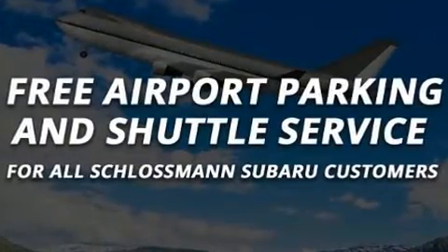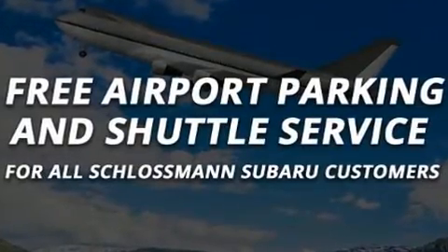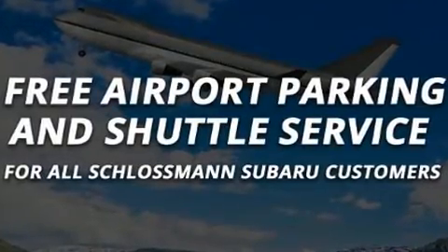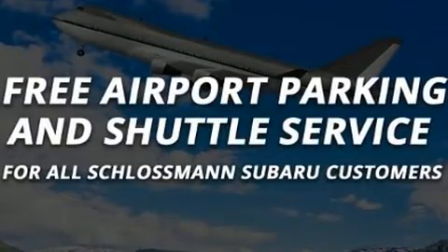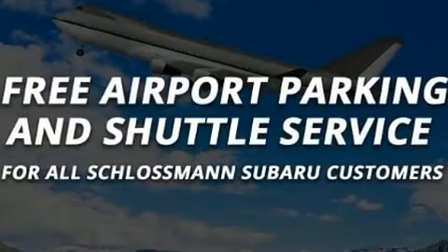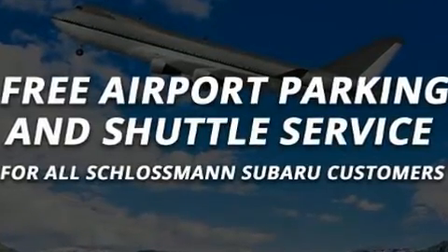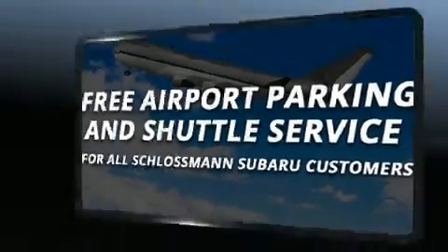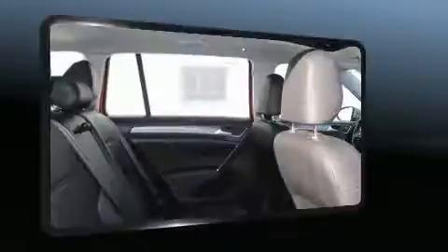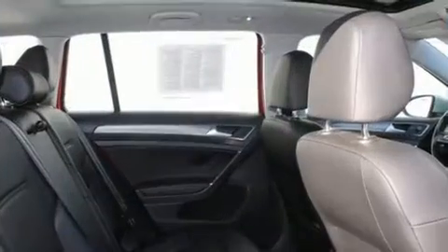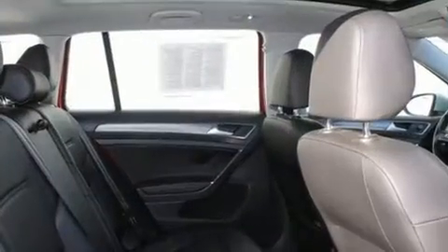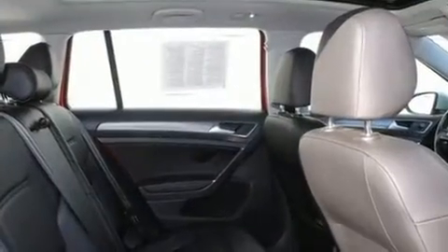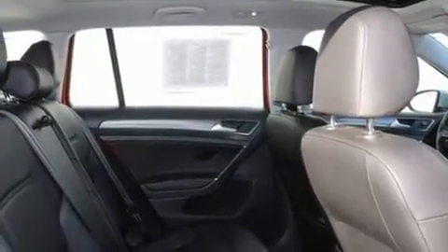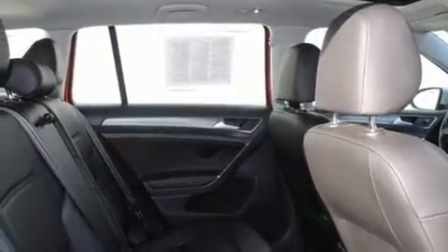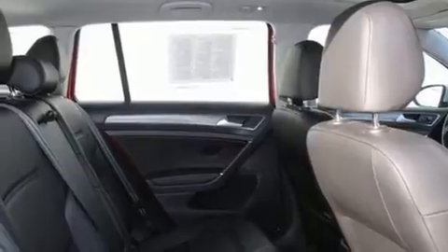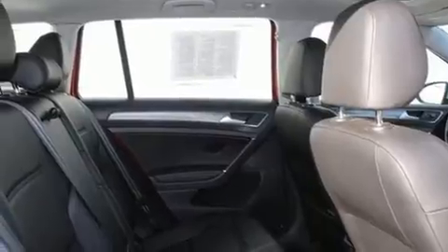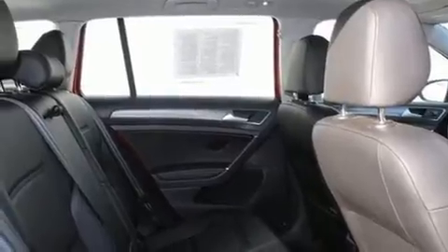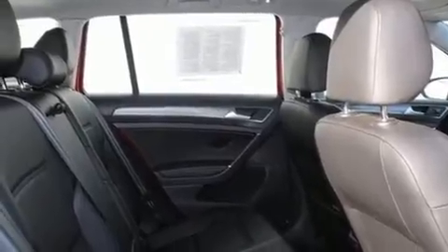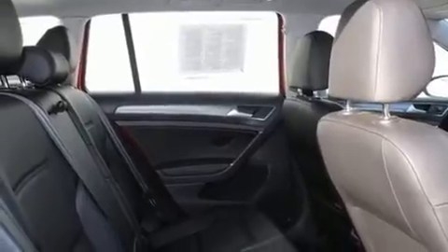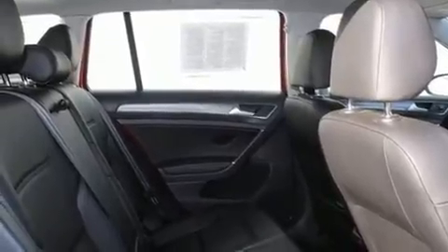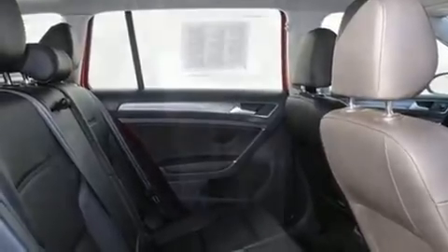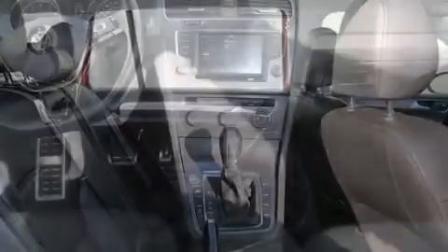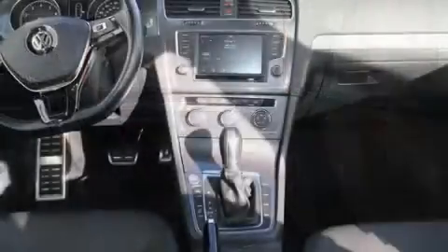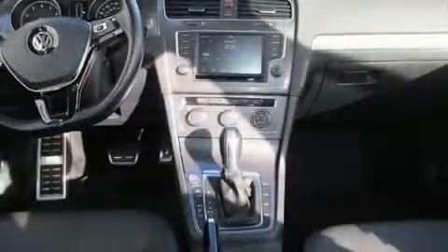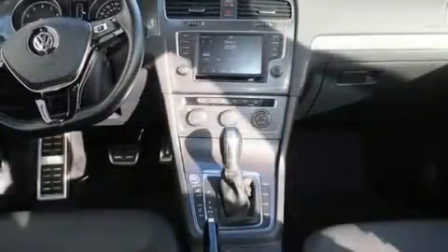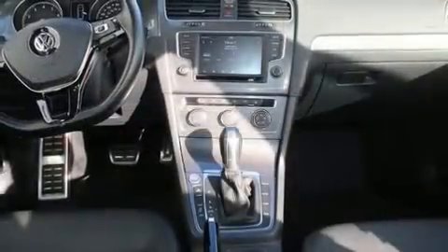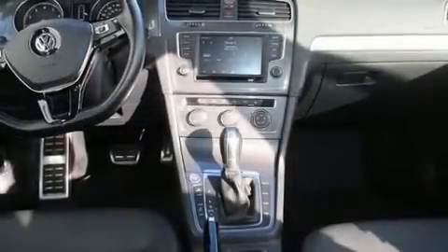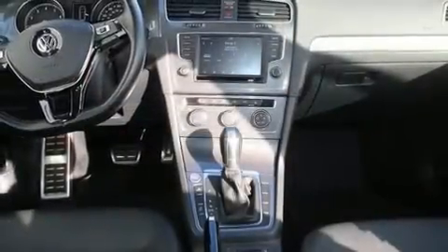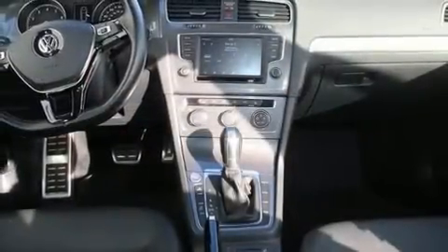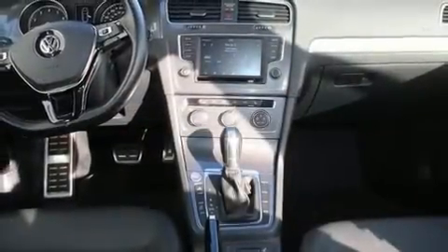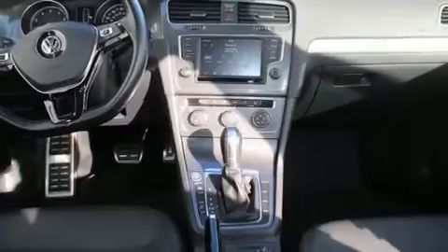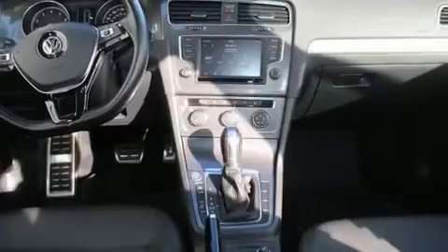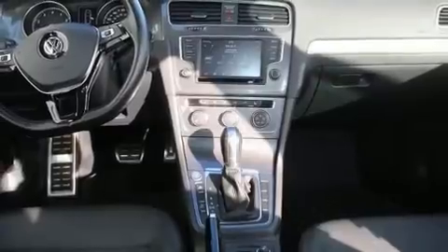Volkswagen ensures the safety and security of its passengers with equipment such as ignition disabling, an emergency communication system, and four-wheel disc brakes with ABS.